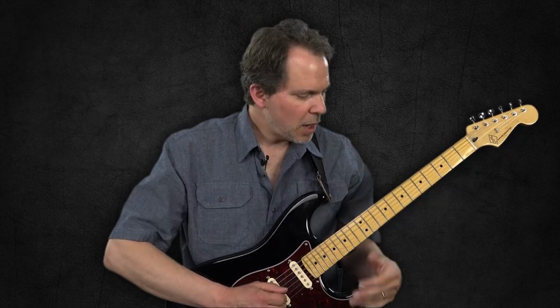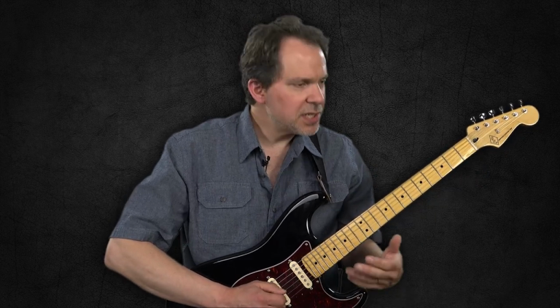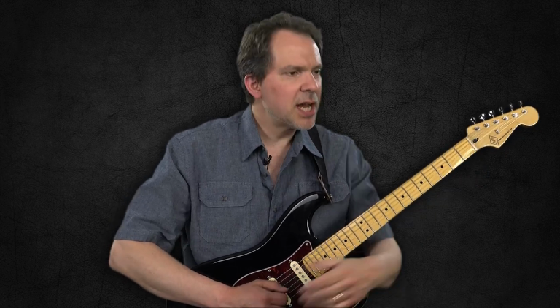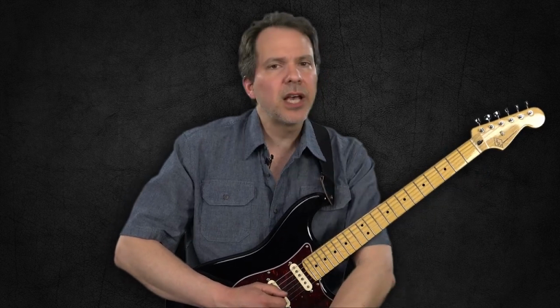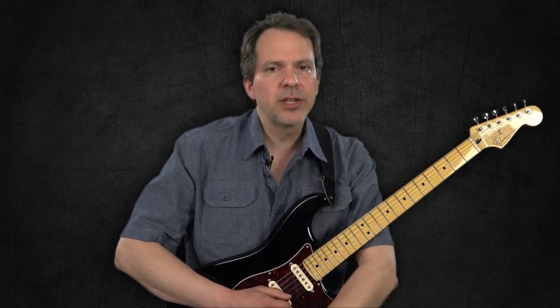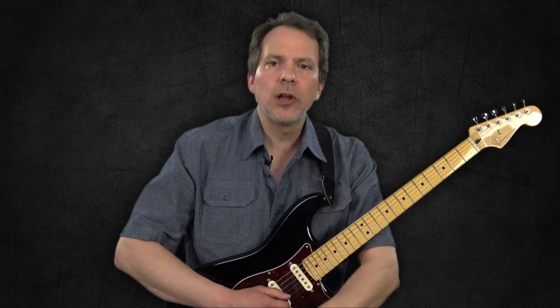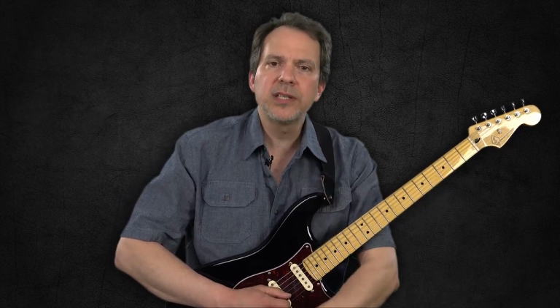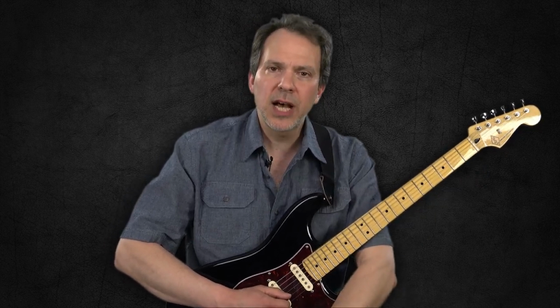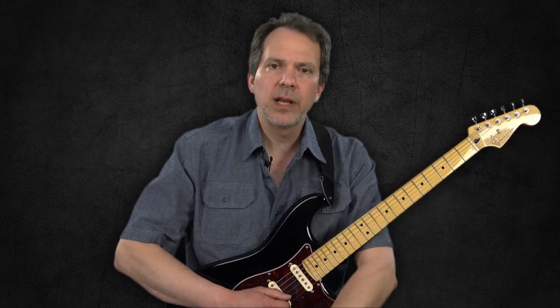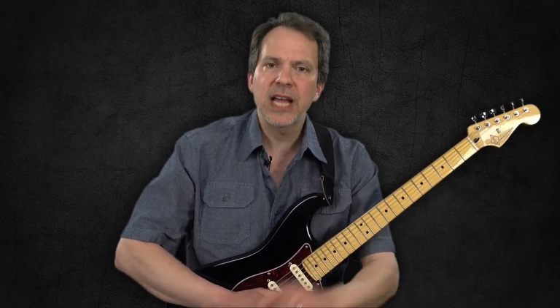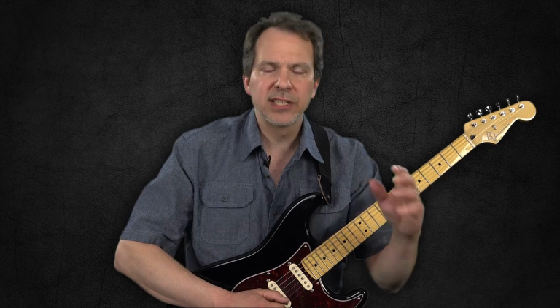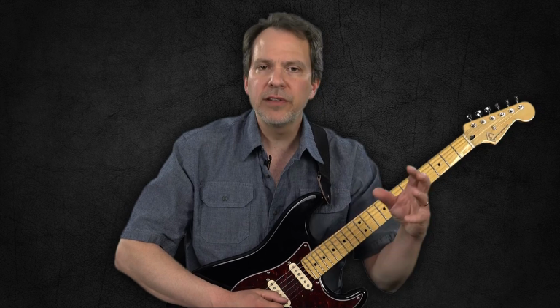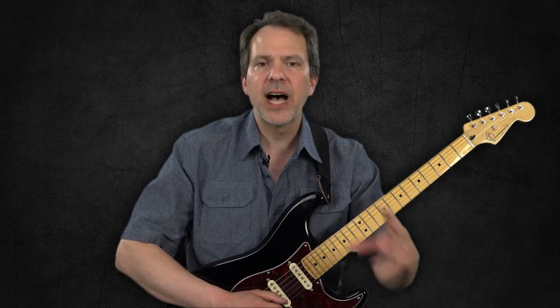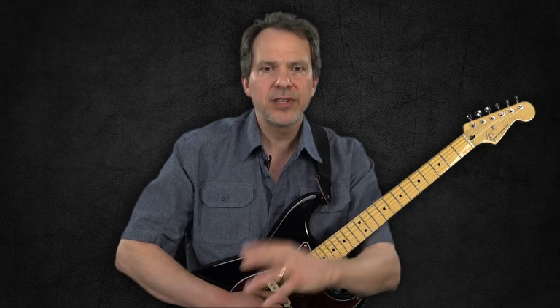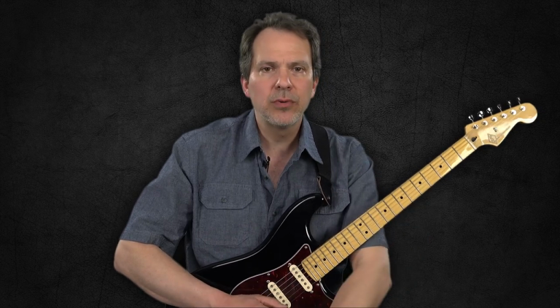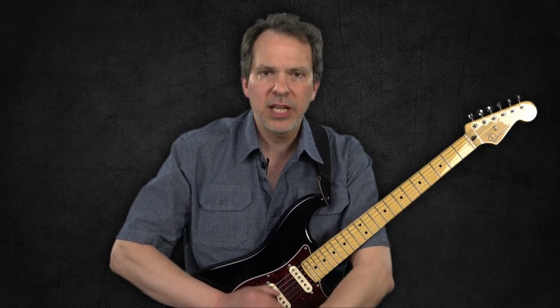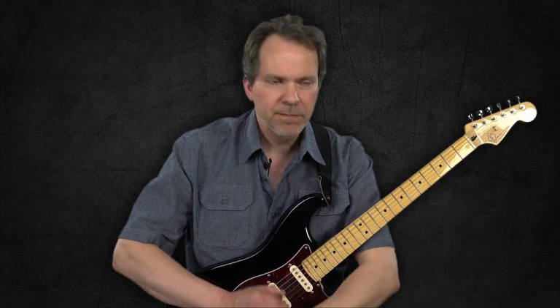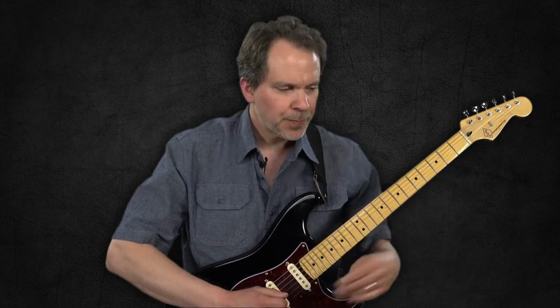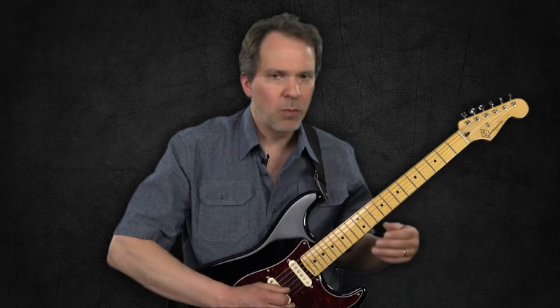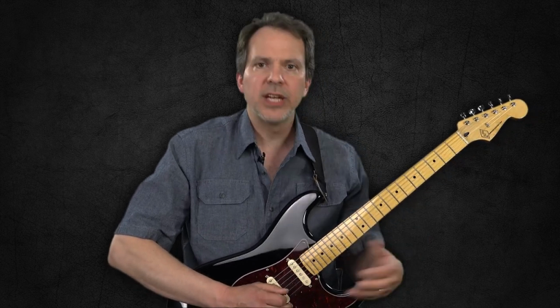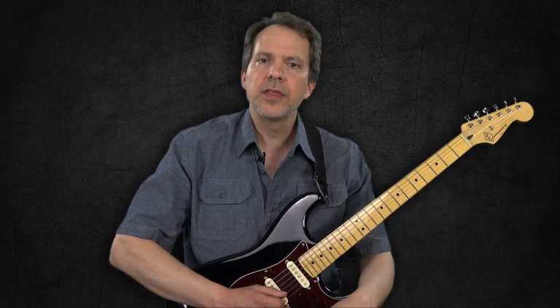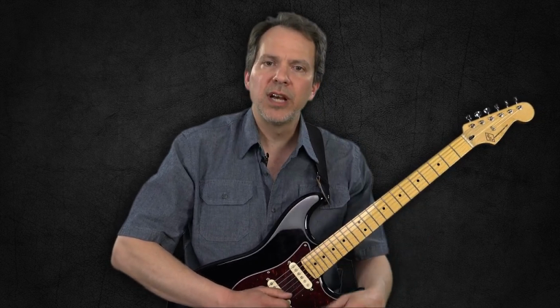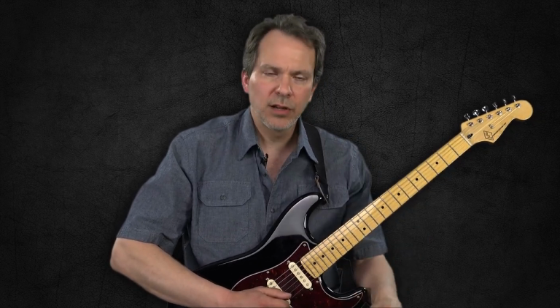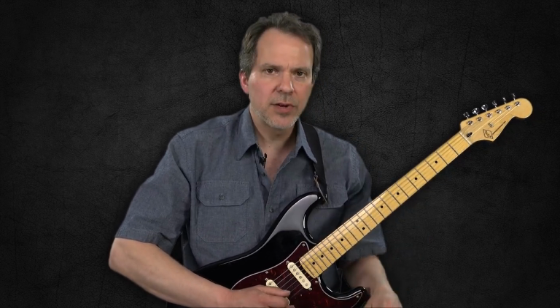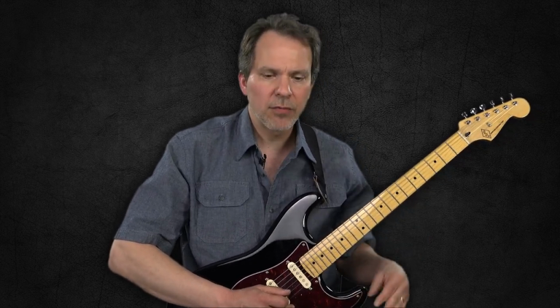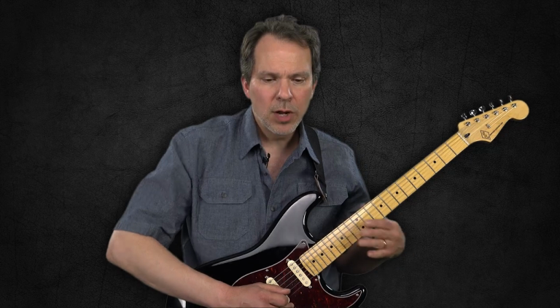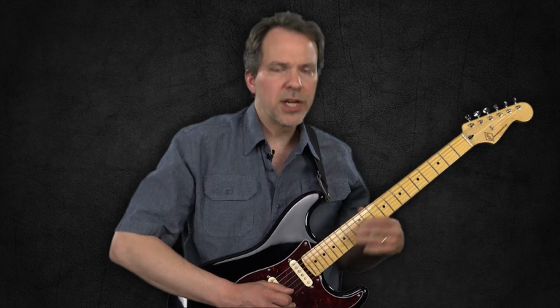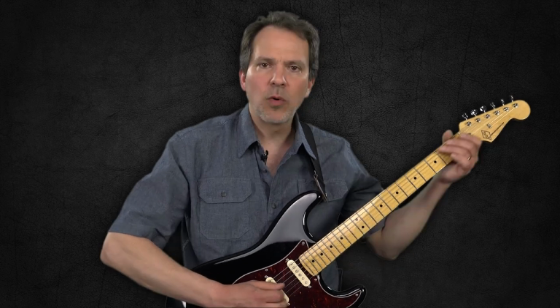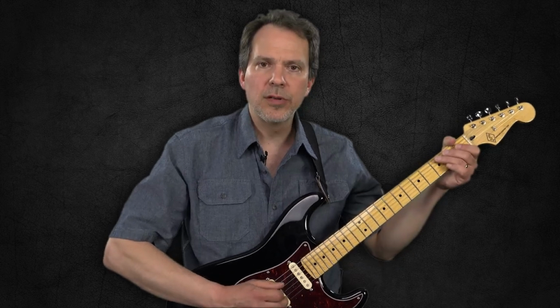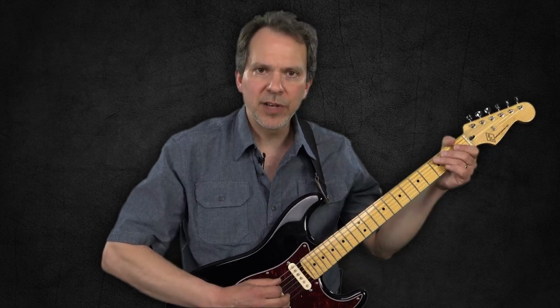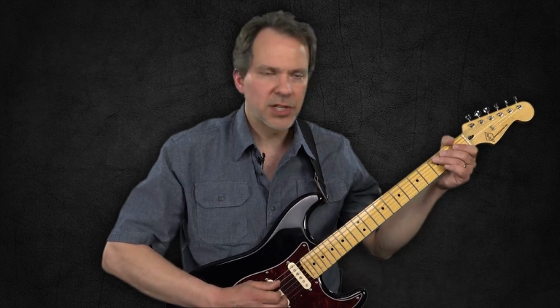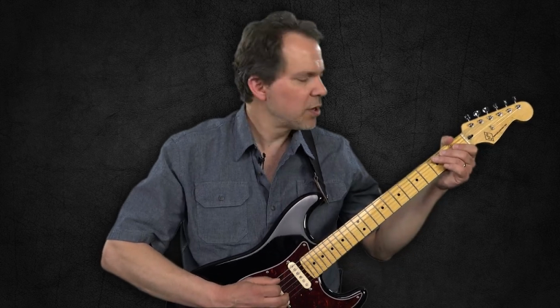A pentatonic scale is called pentatonic because it has literally five tones in it. We'll get into the theory of it a little further down the road, but I just want to walk you through this fingering to start with.